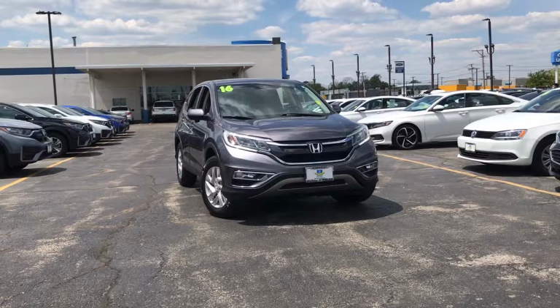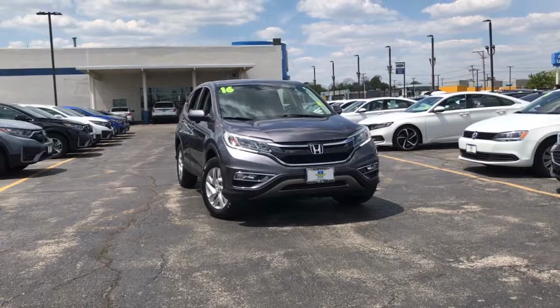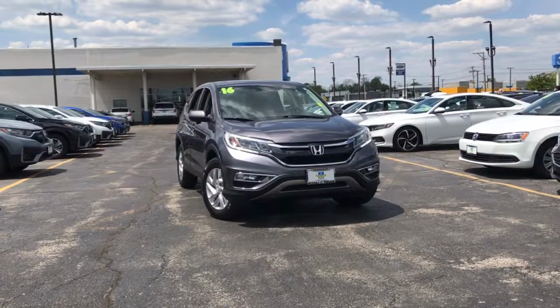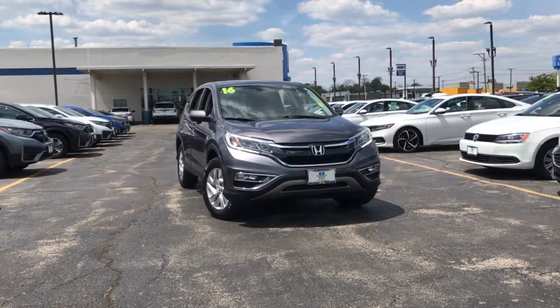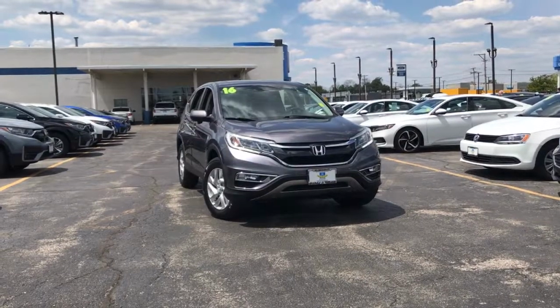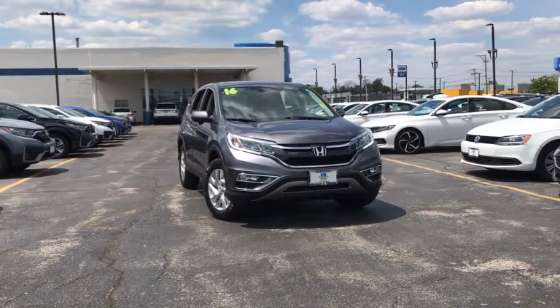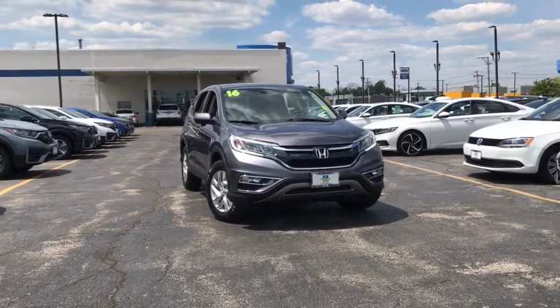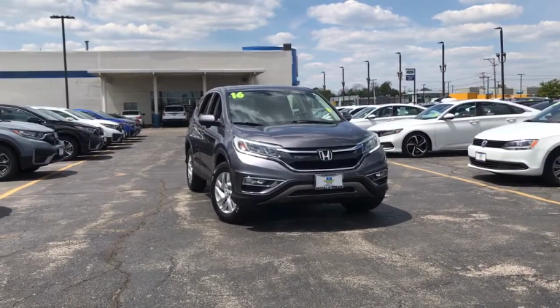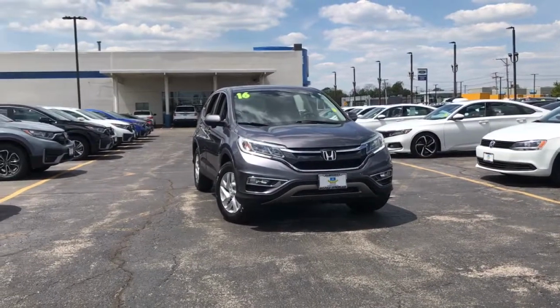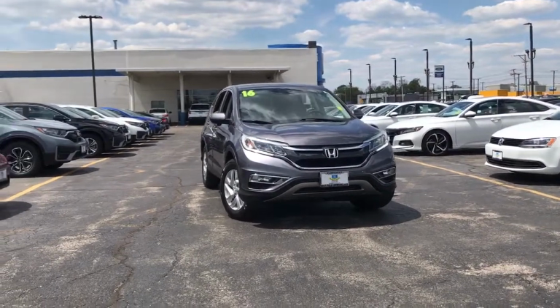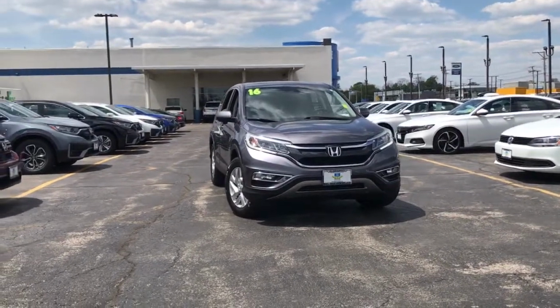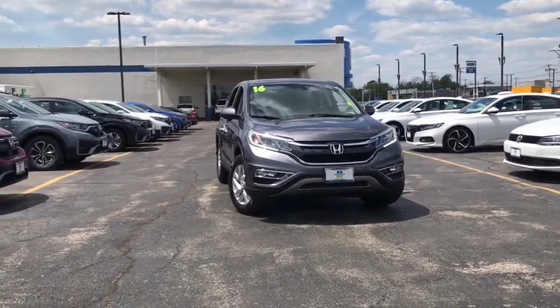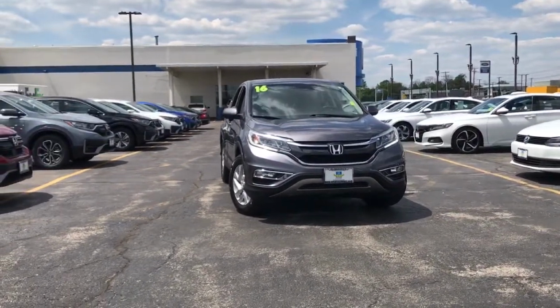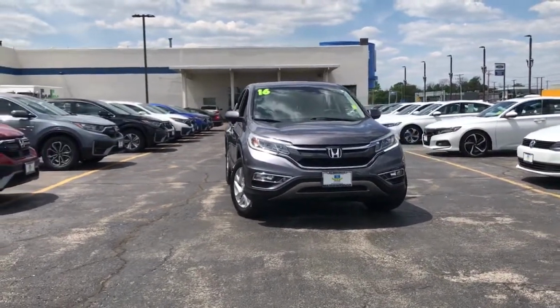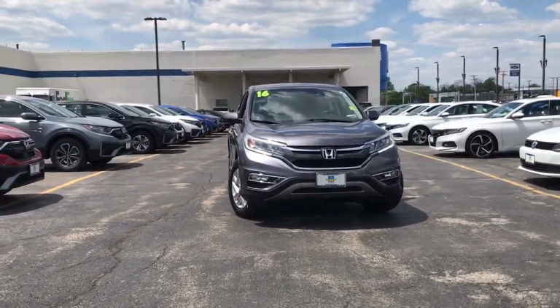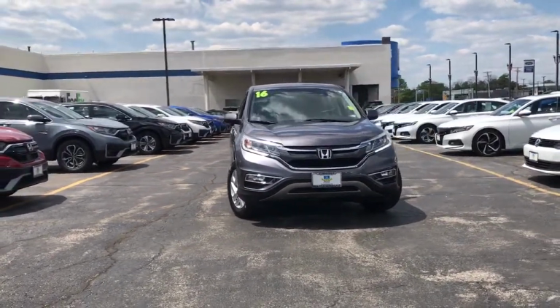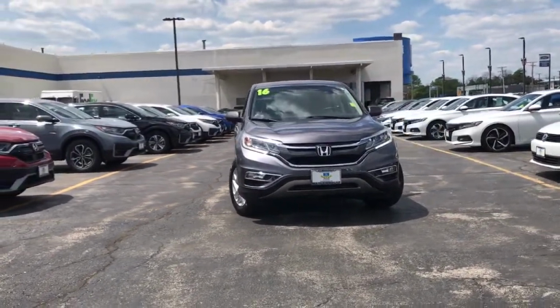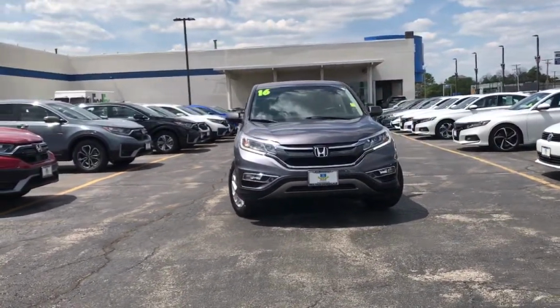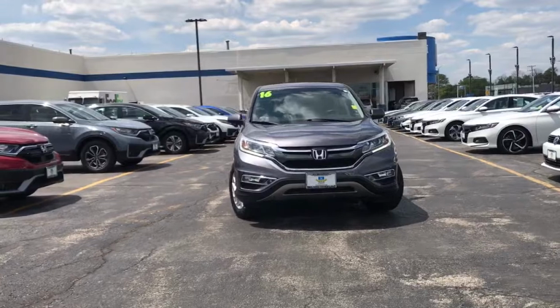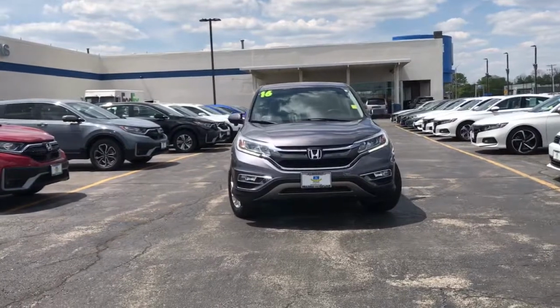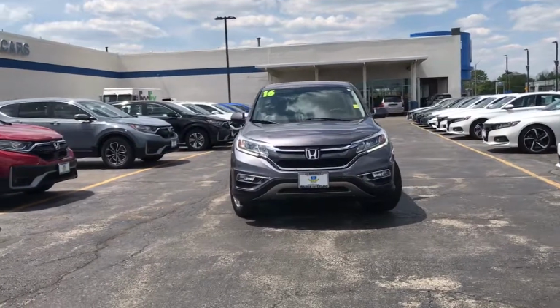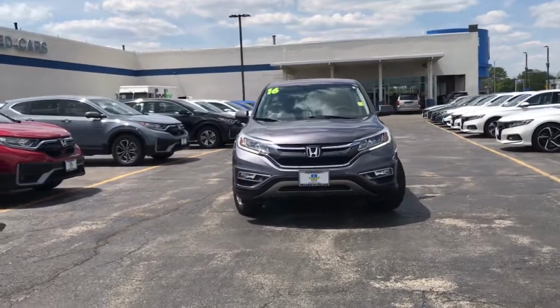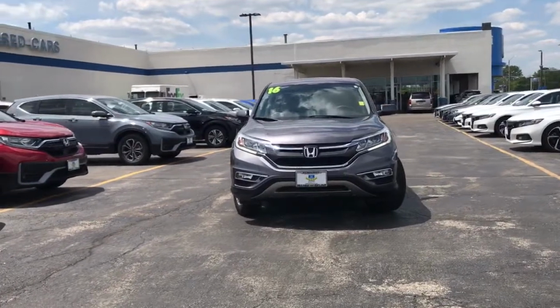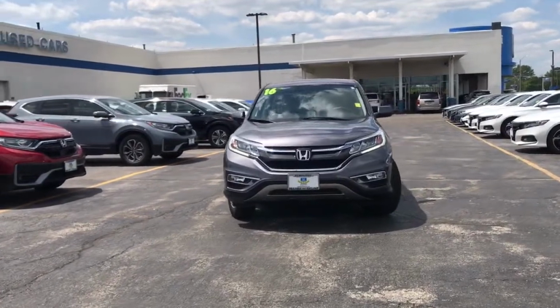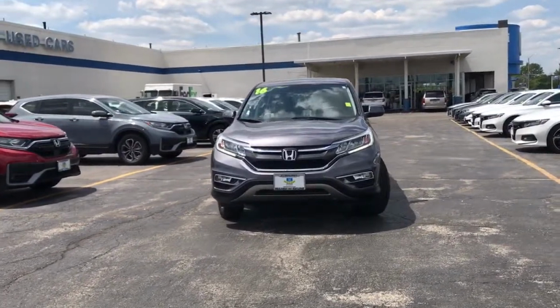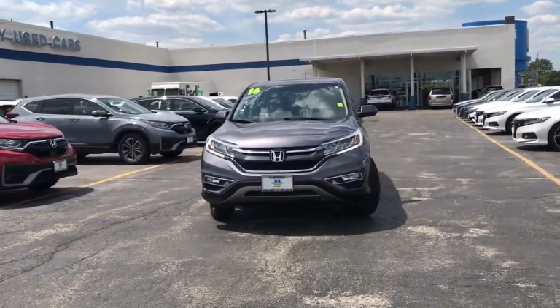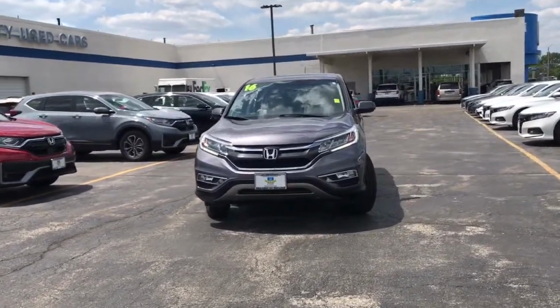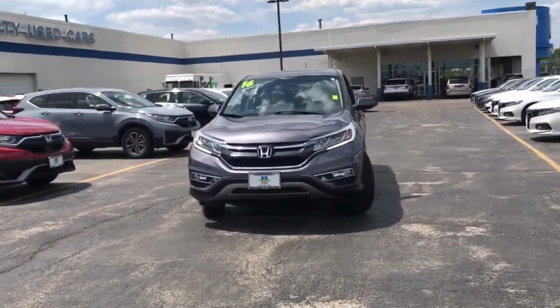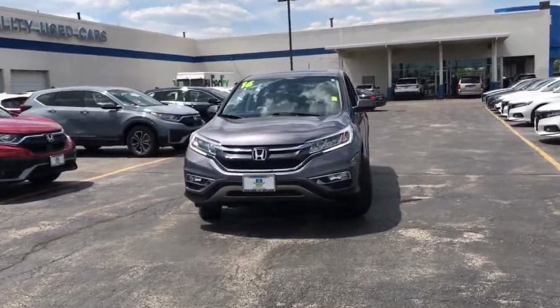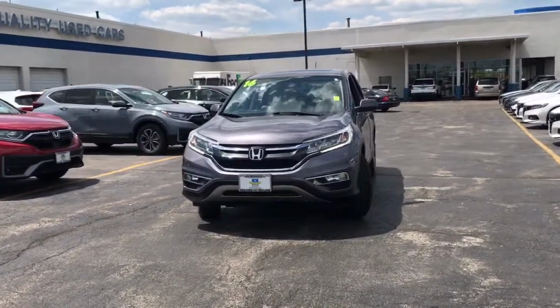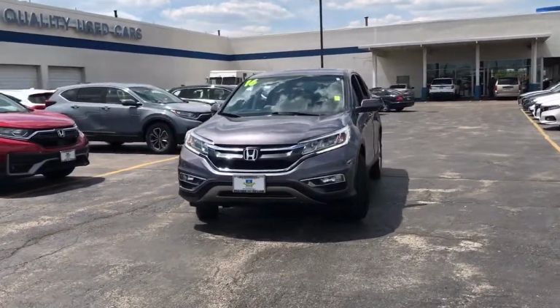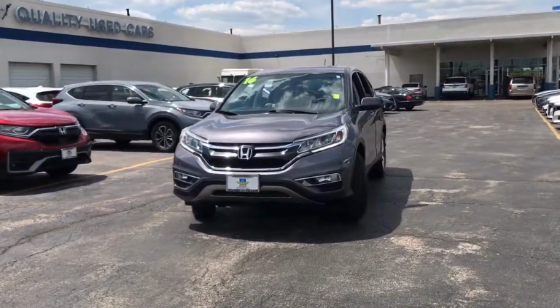Check out this 2016 Honda CR-V. With less than 90,000 miles on the odometer, this vehicle stands out from the rest.